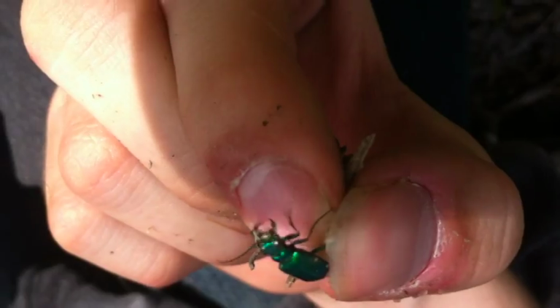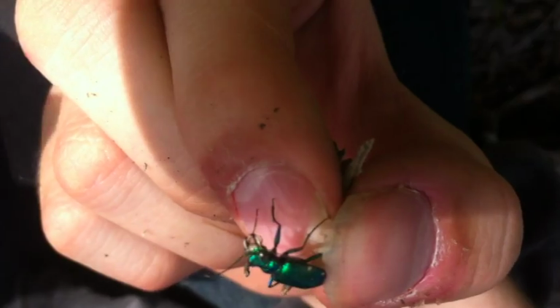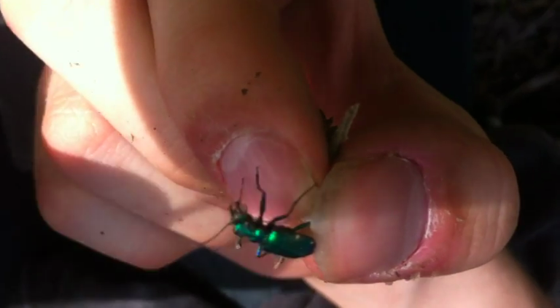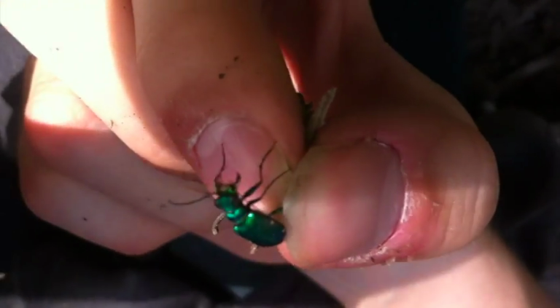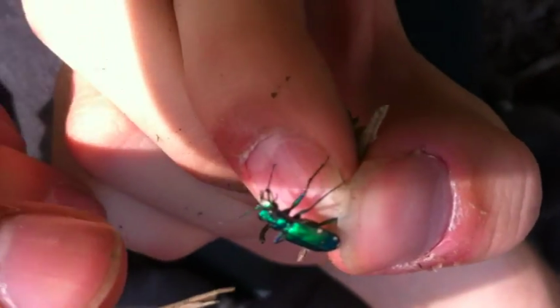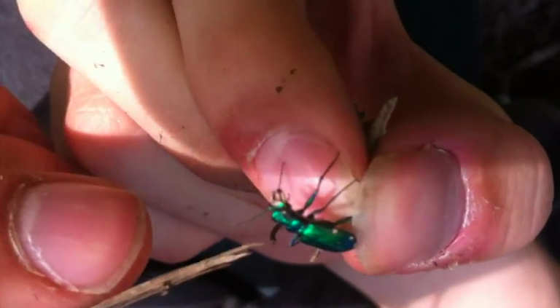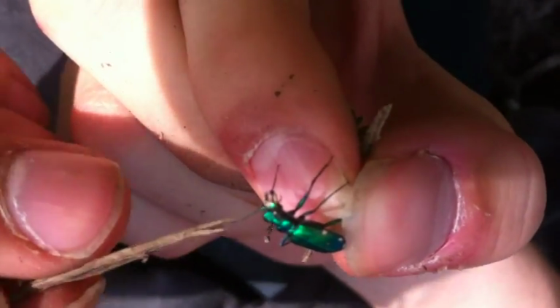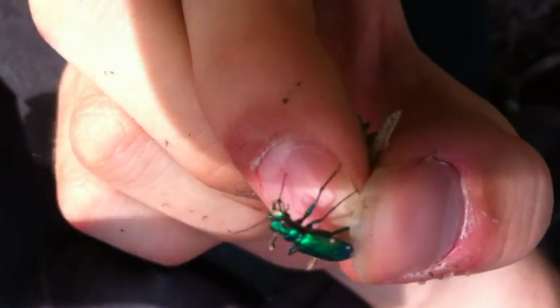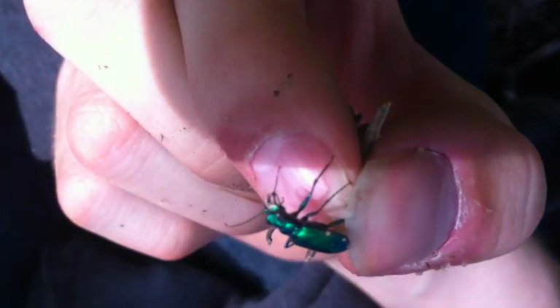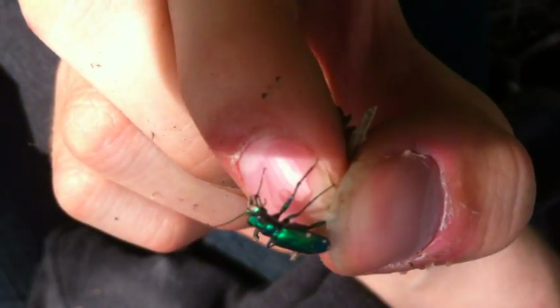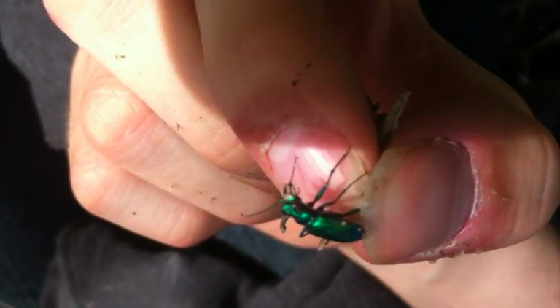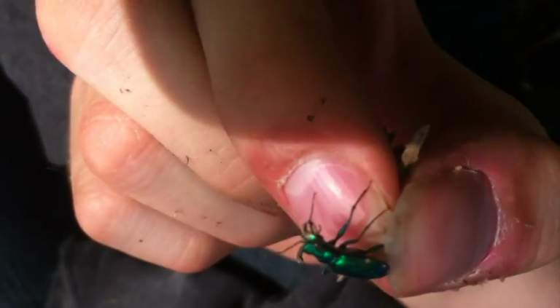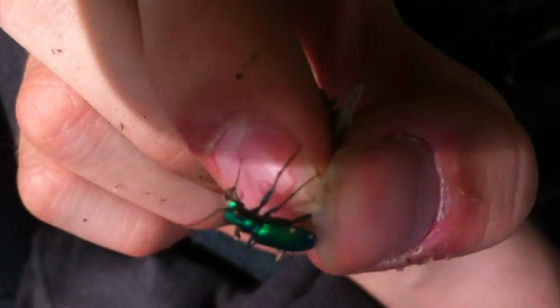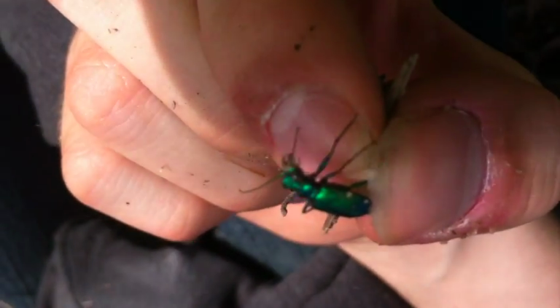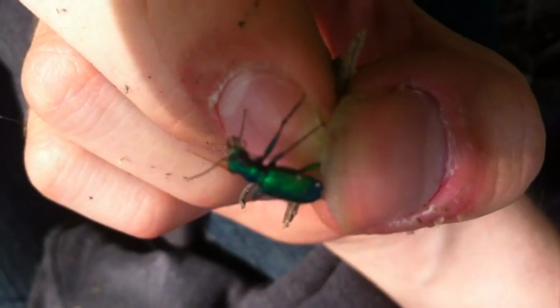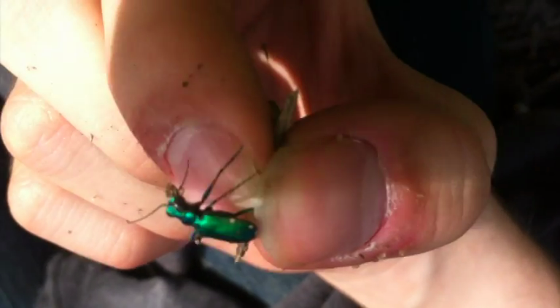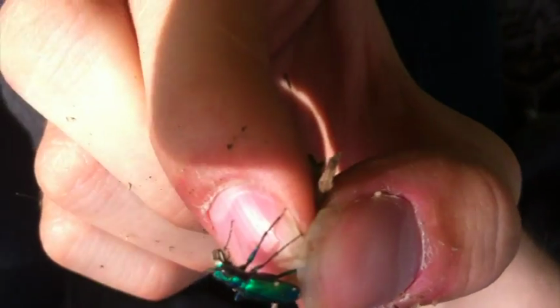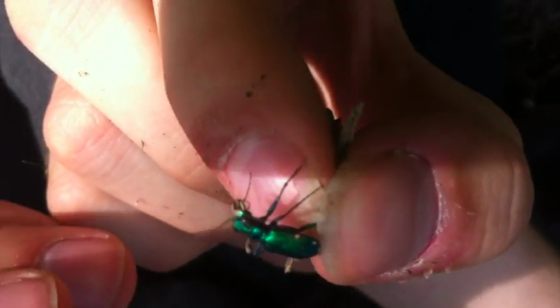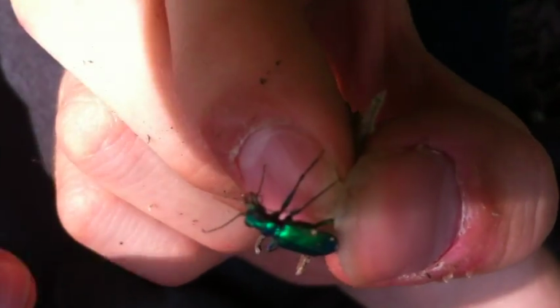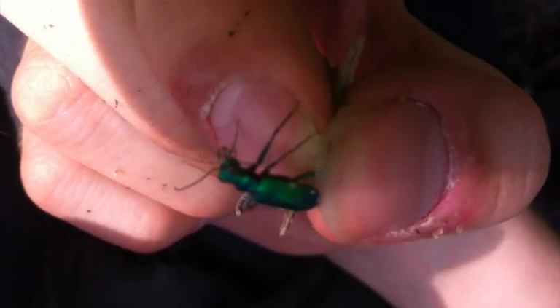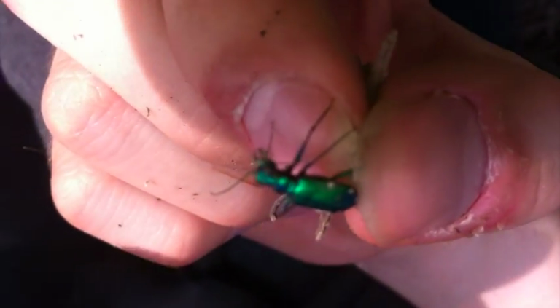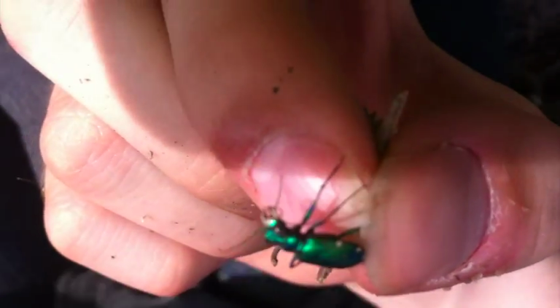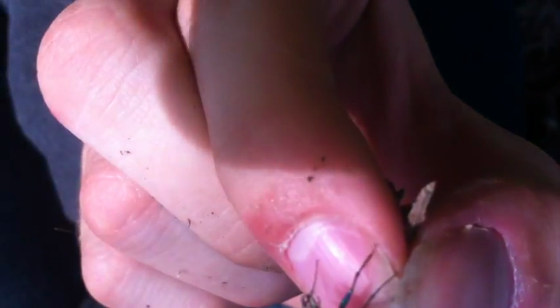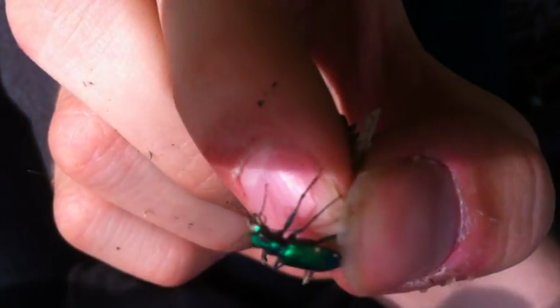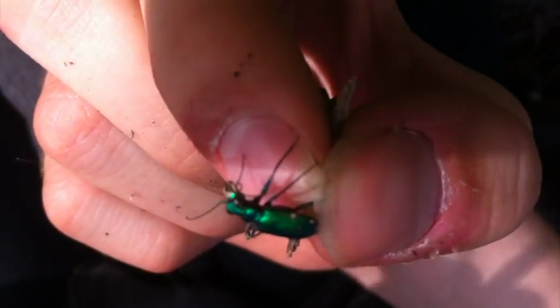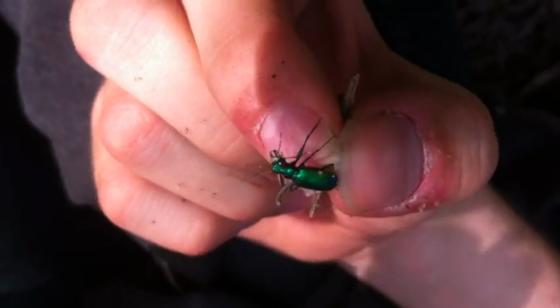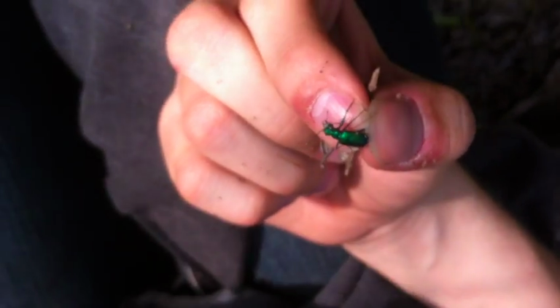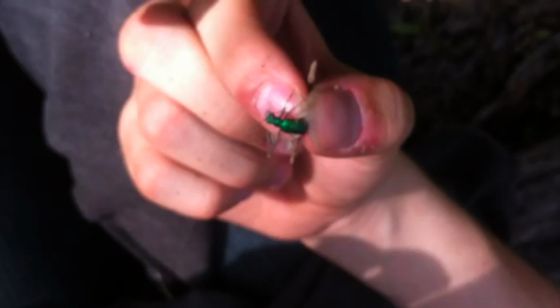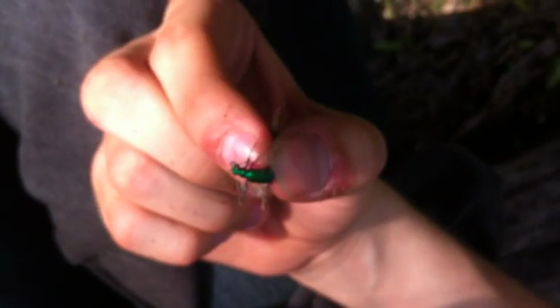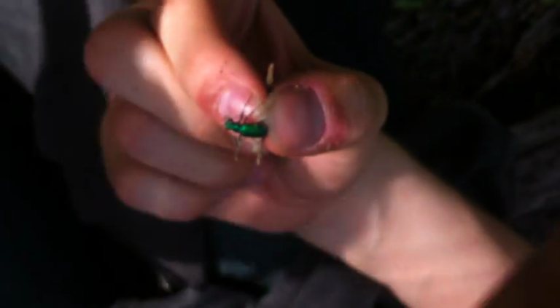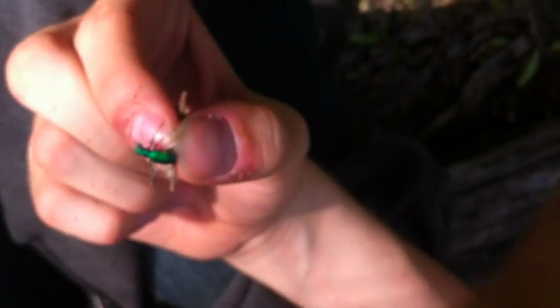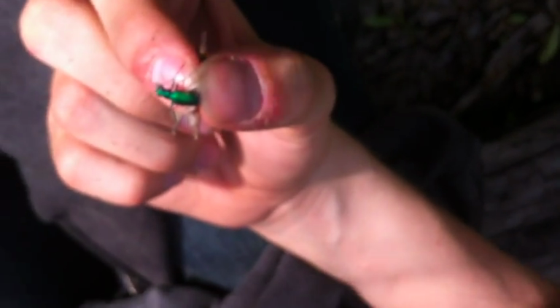These insects also have some of the greatest eyes in the animal kingdom. Unfortunately, like everything with Mother Nature, it's a trade-off. It has extremely powerful eyes, but it moves so fast that everything it sees blurs while it's running.